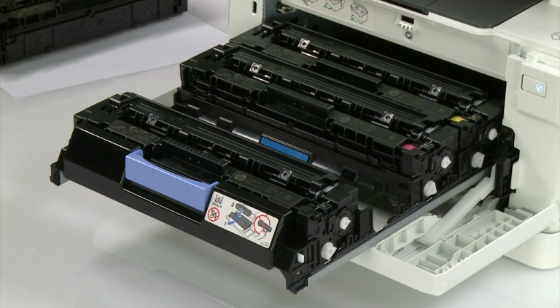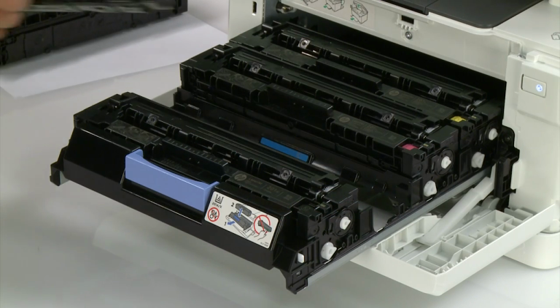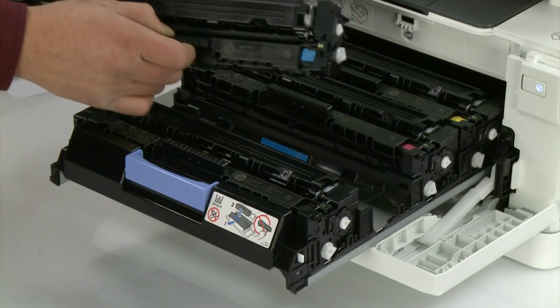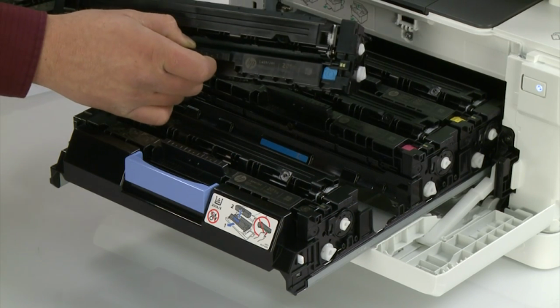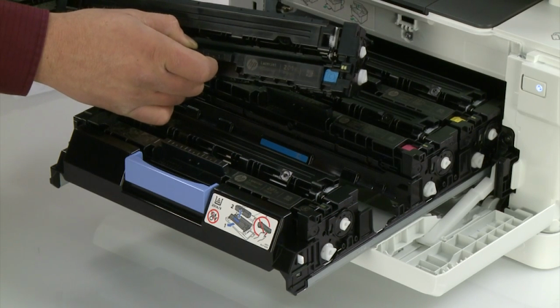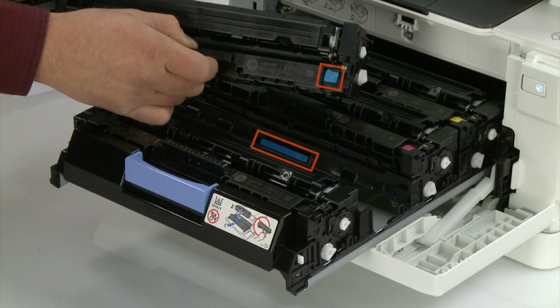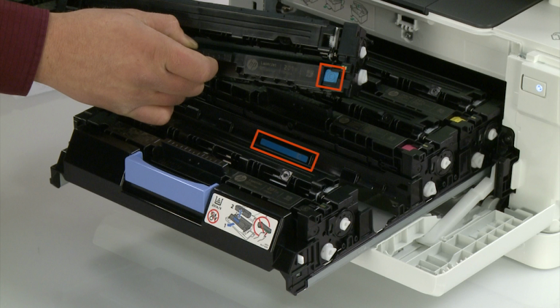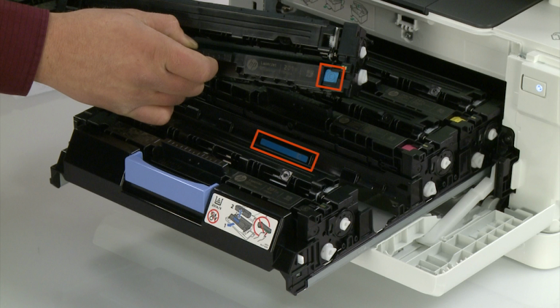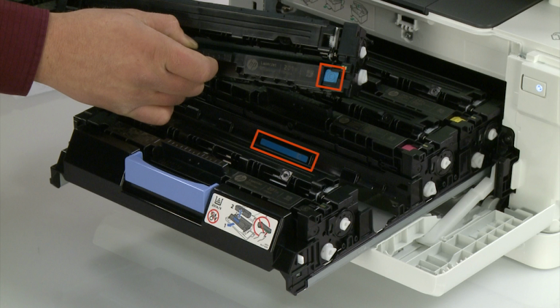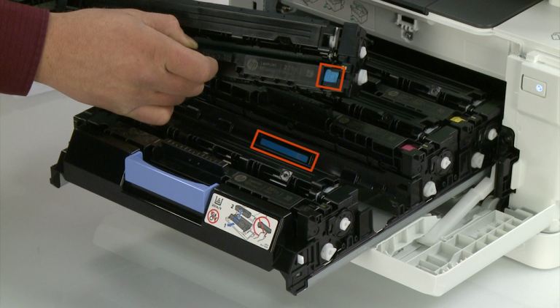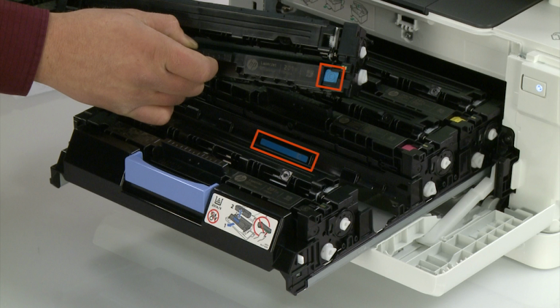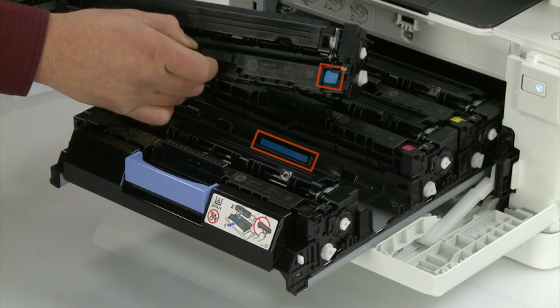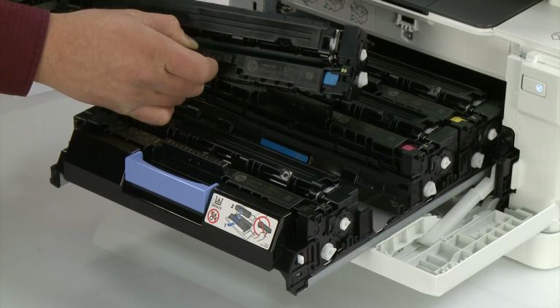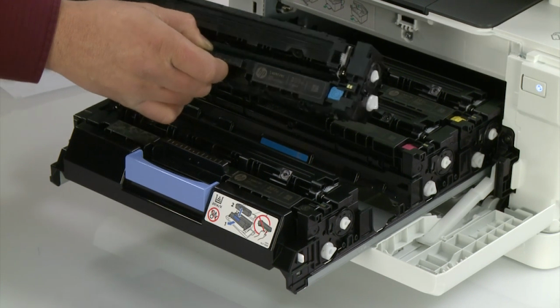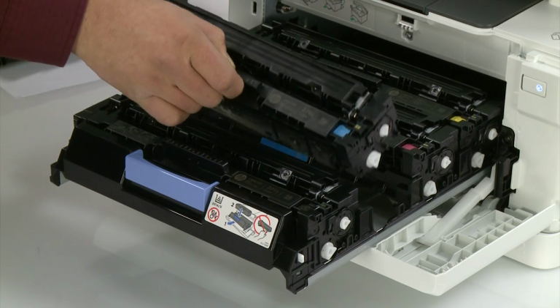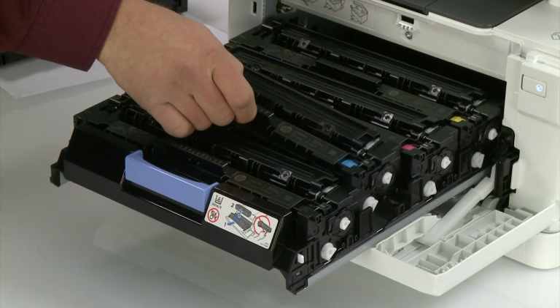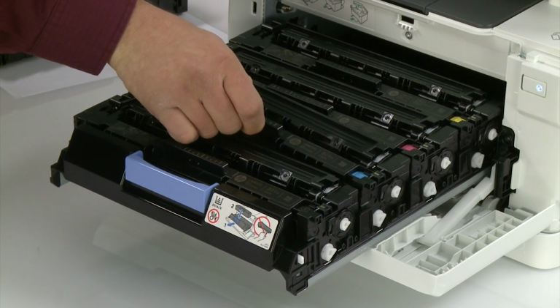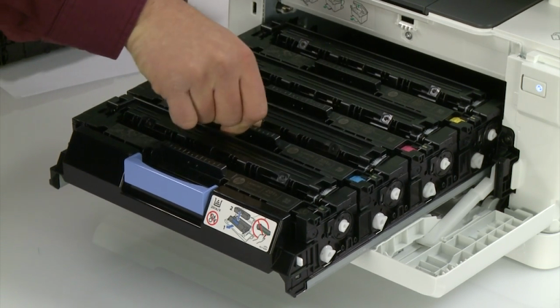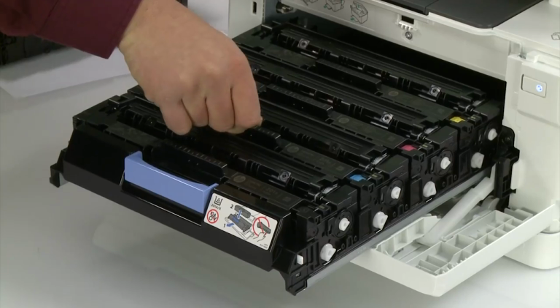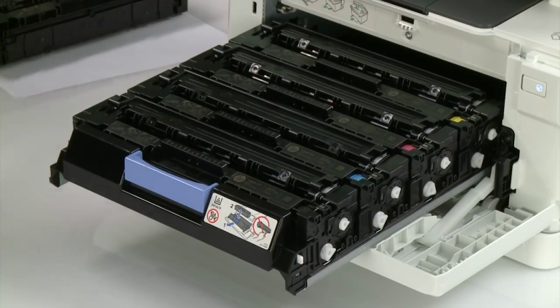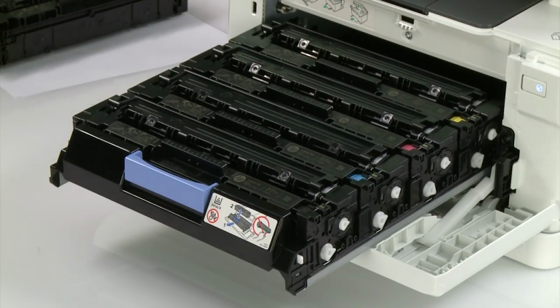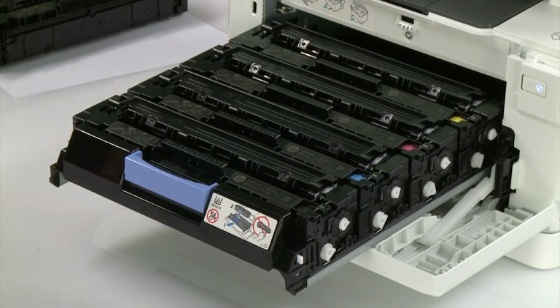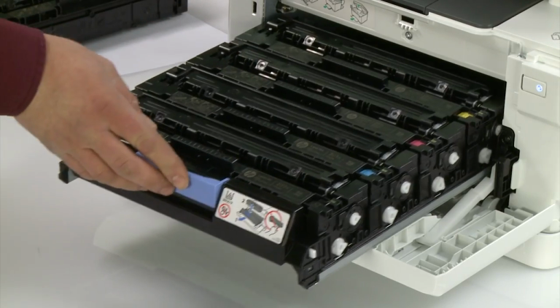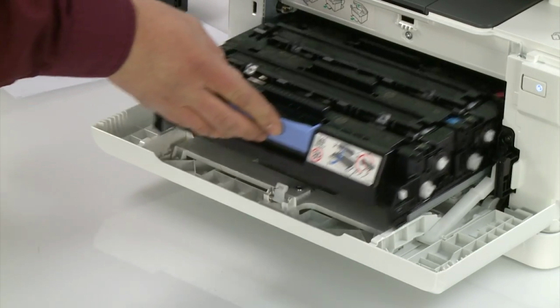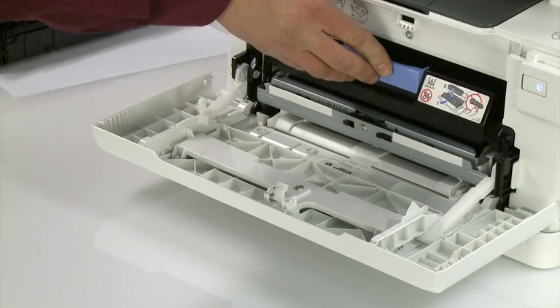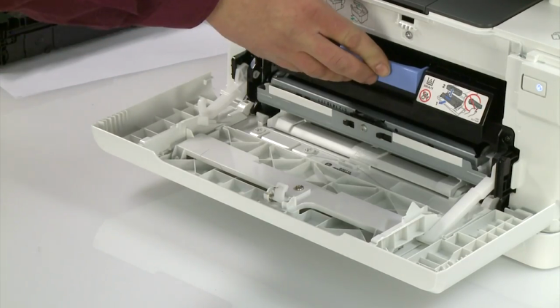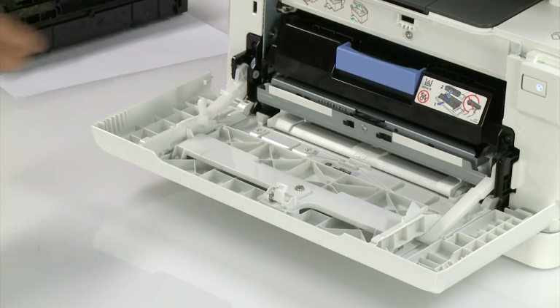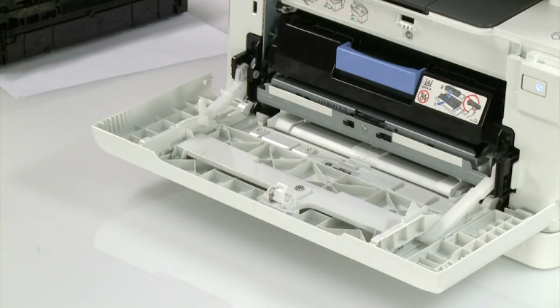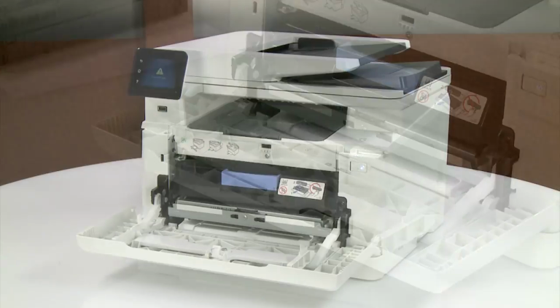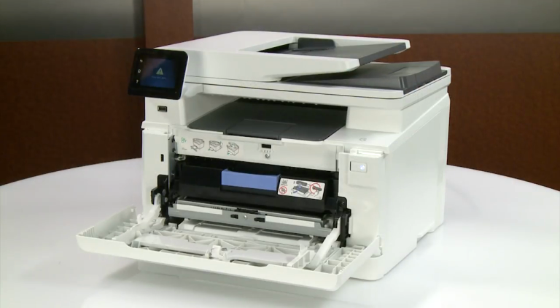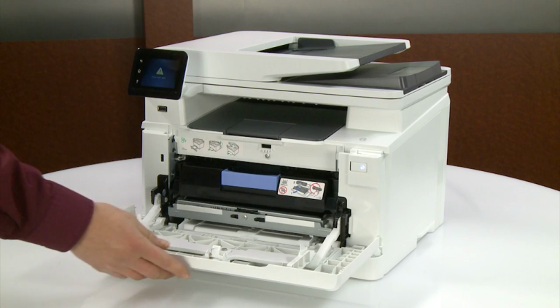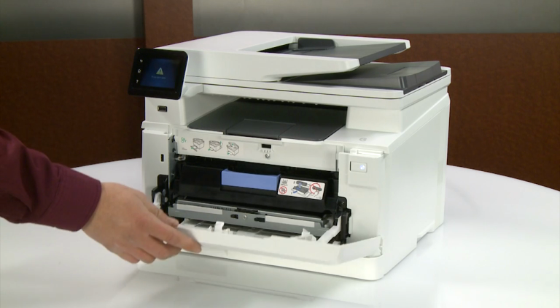Insert the new toner cartridge in the drawer. Make sure to match the cartridge color to the chip color on the drawer. Push the toner cartridge drawer as far as it will go, then close the printer's front door.